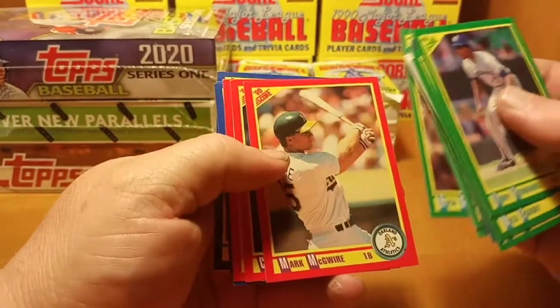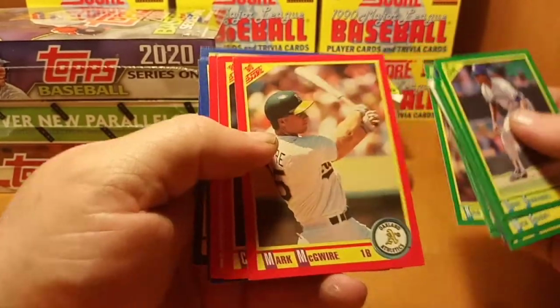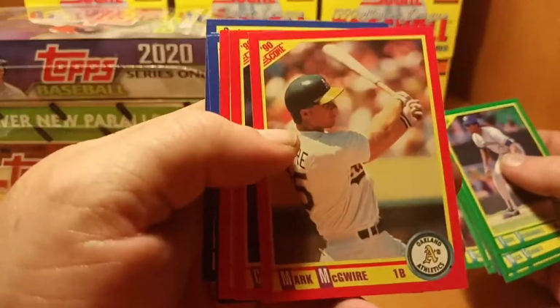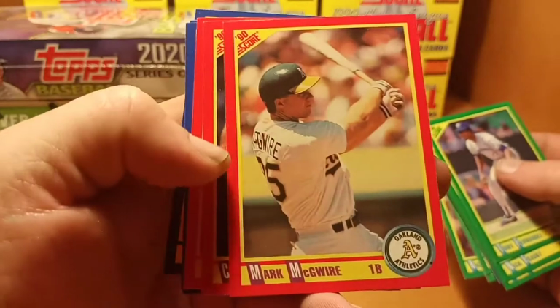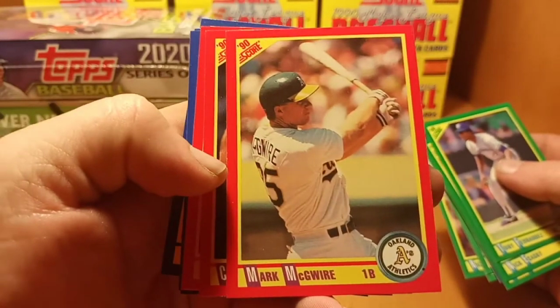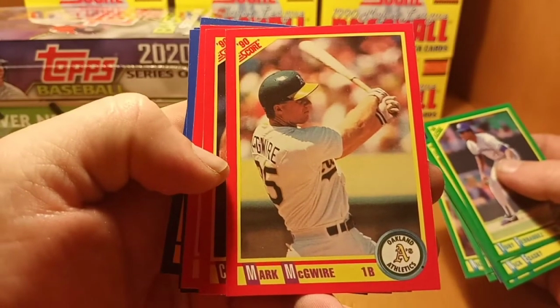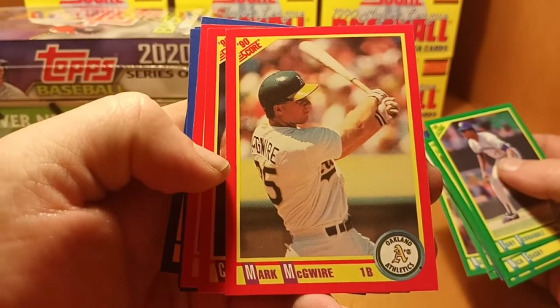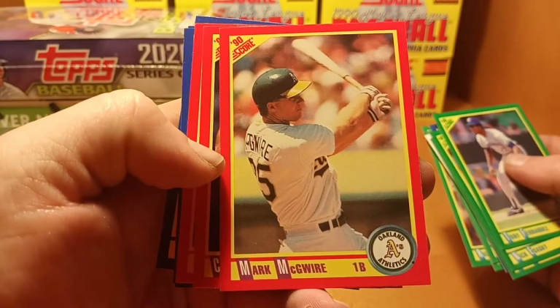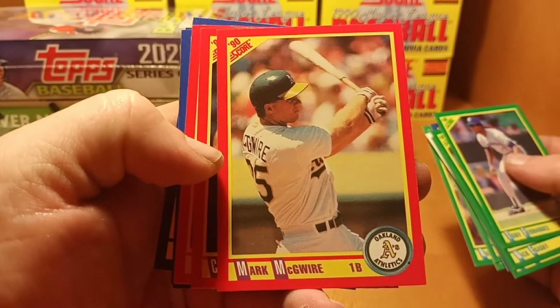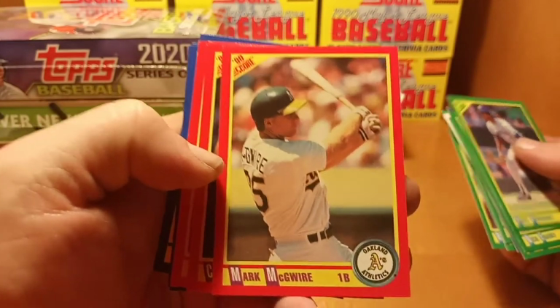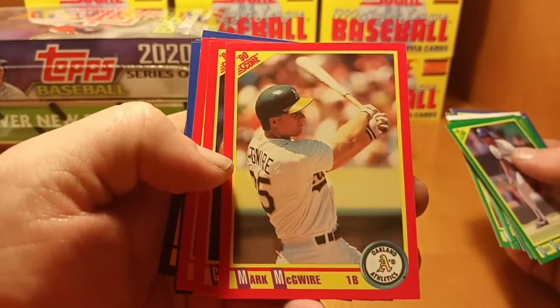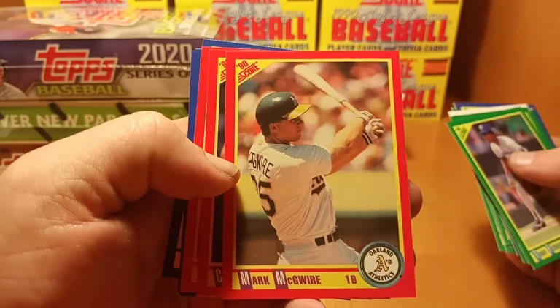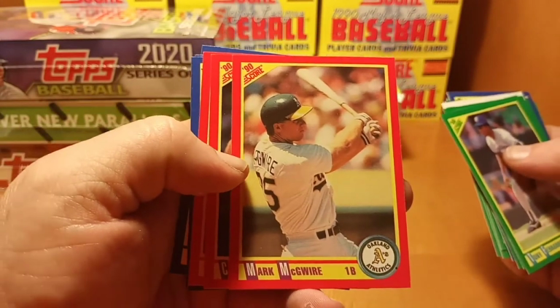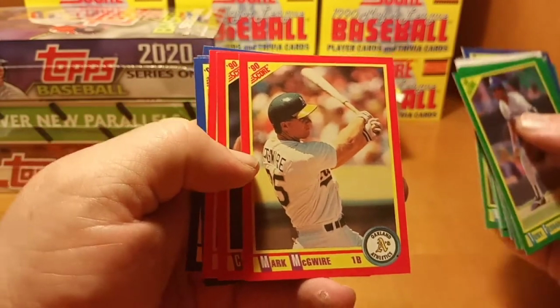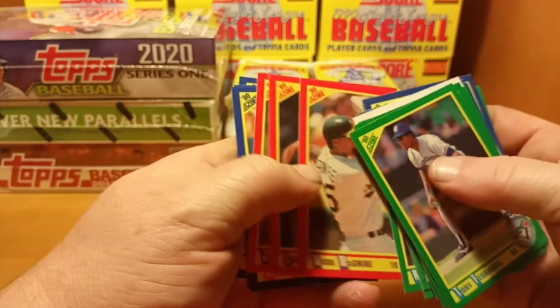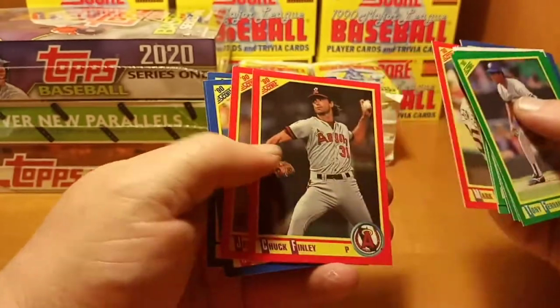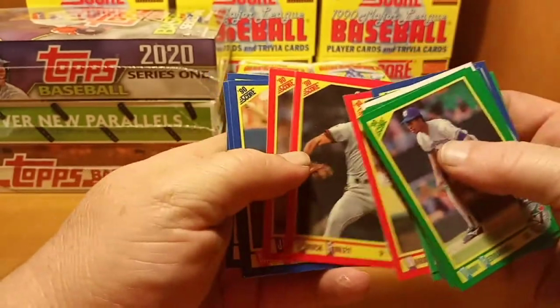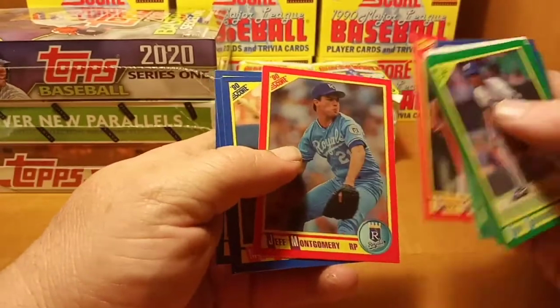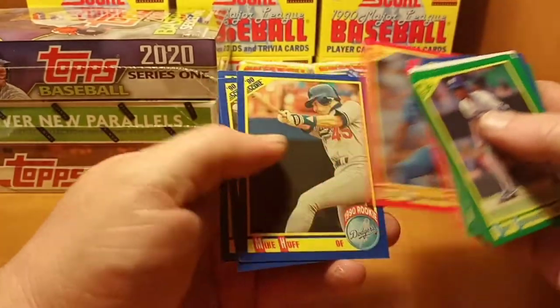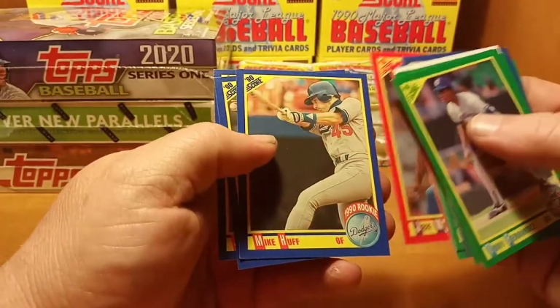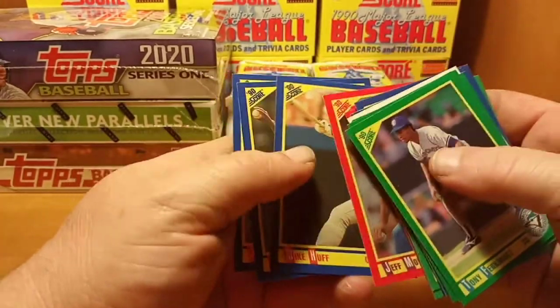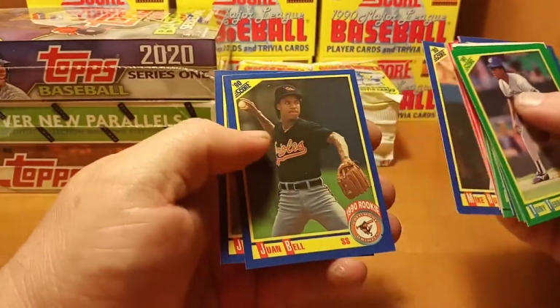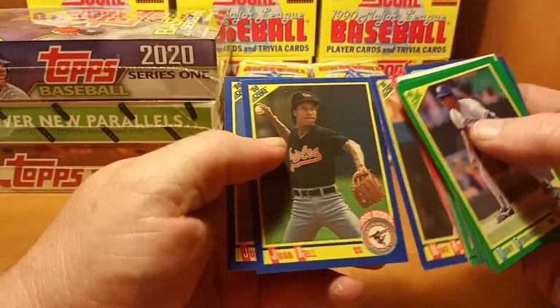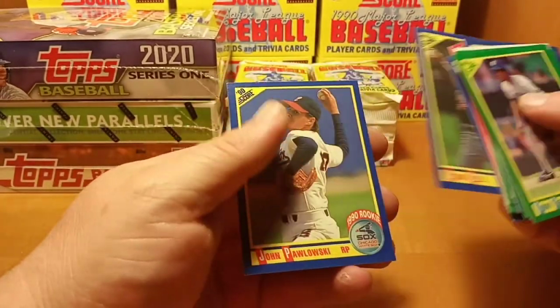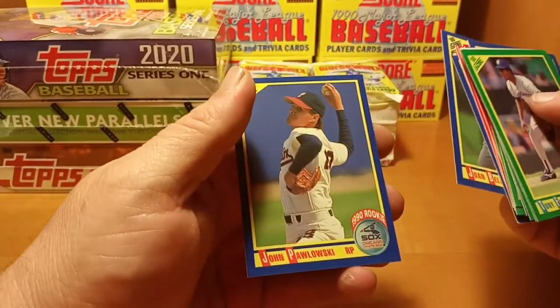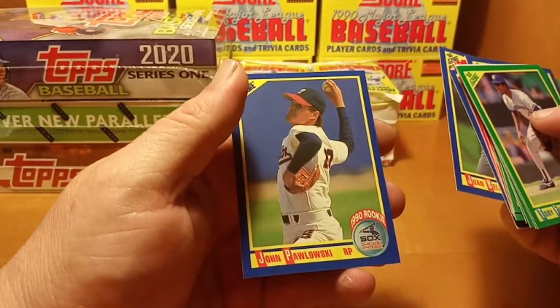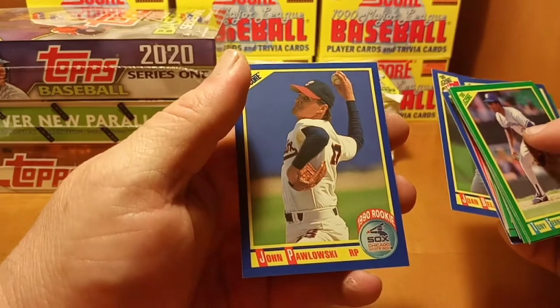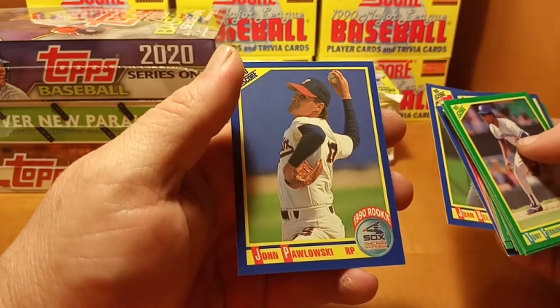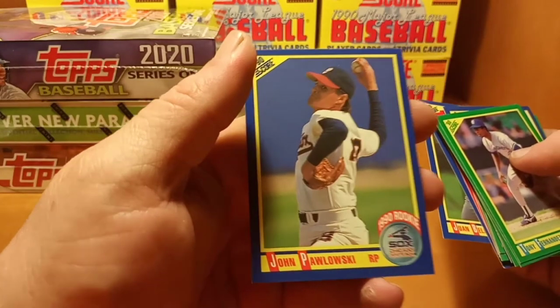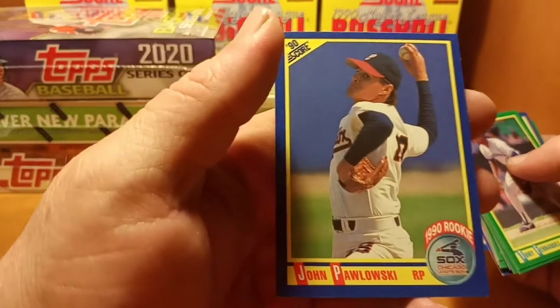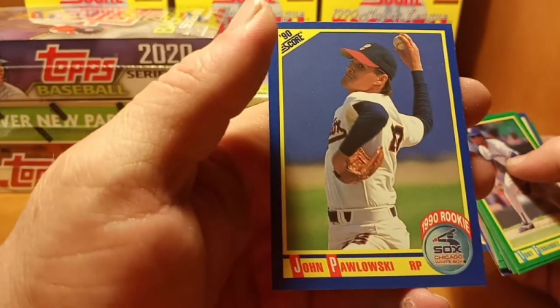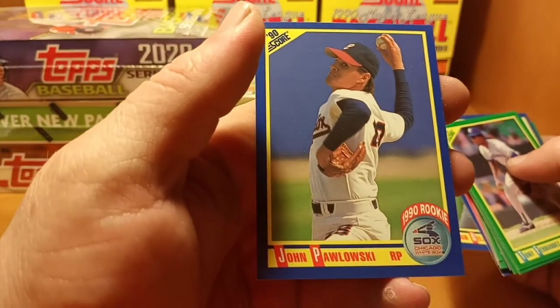Got a nice Big Mac there — post swing — nice Mark McGwire. Mike Huff, one Bill, and John something or other — not gonna hack your name.